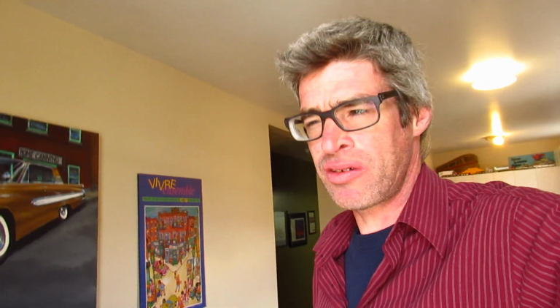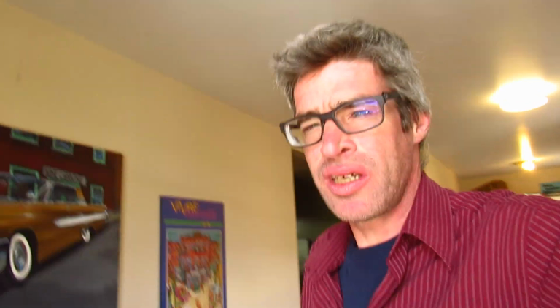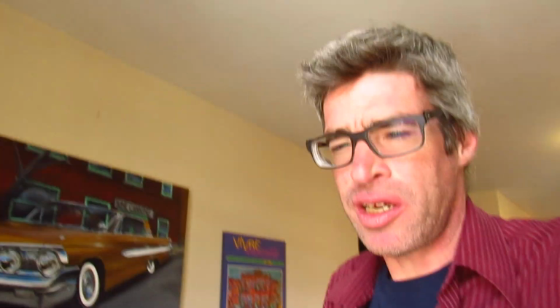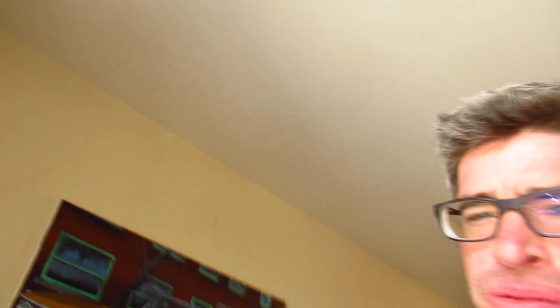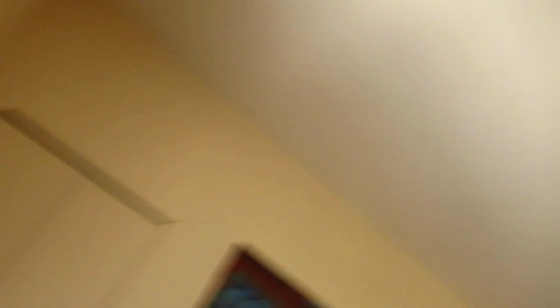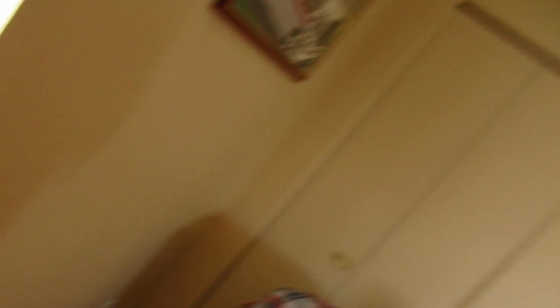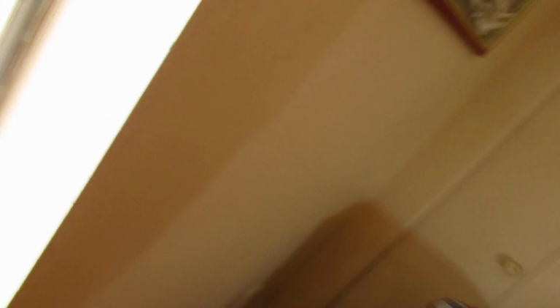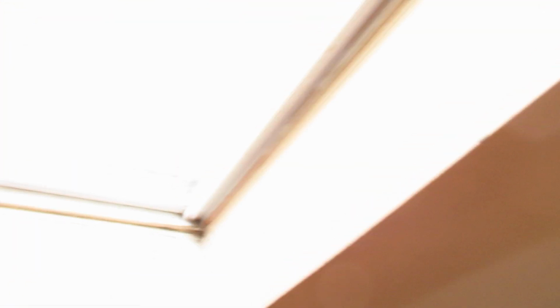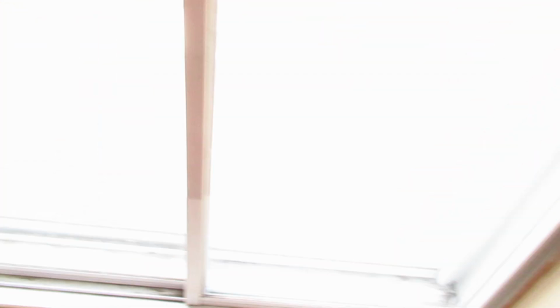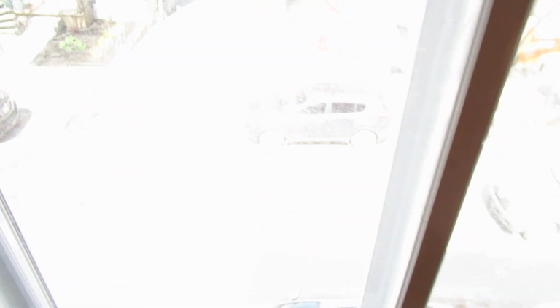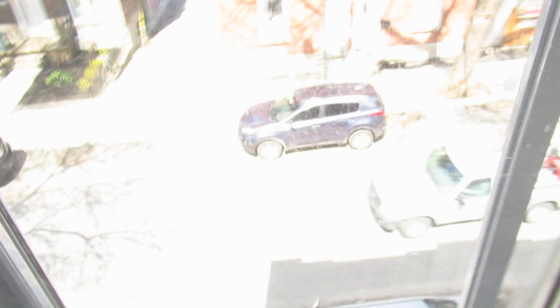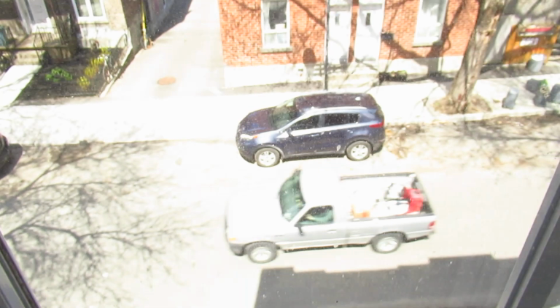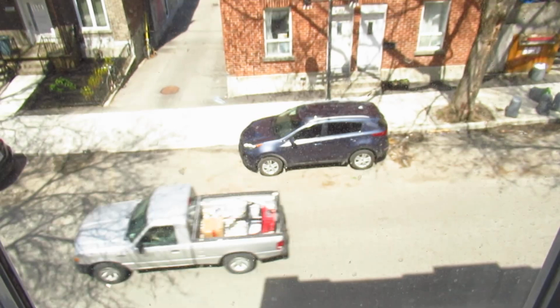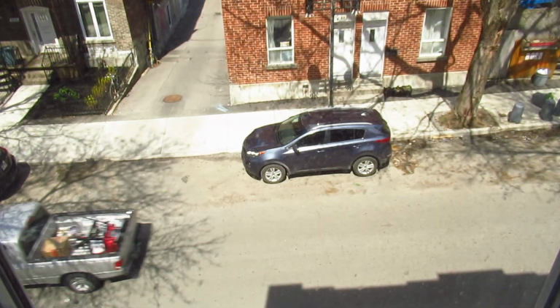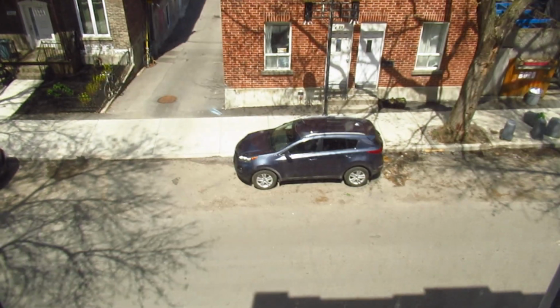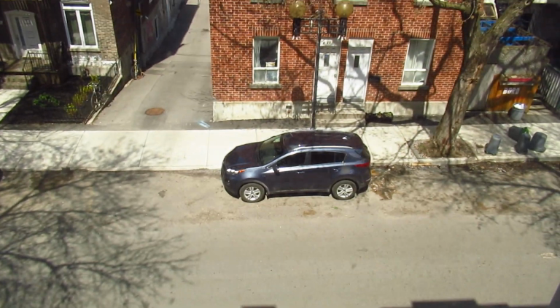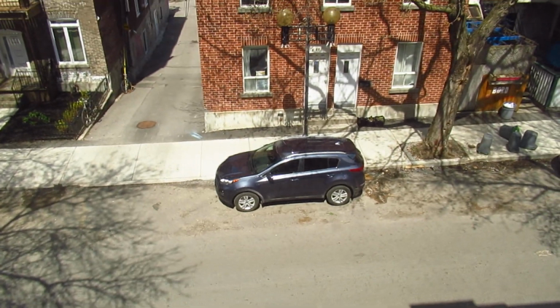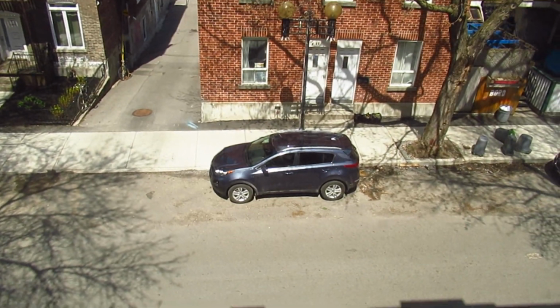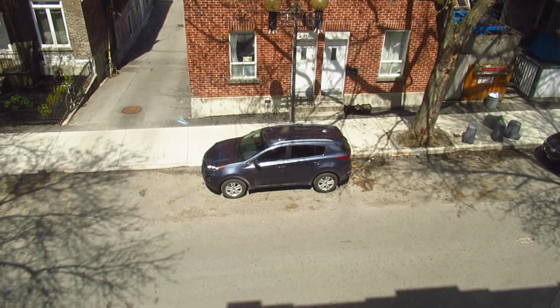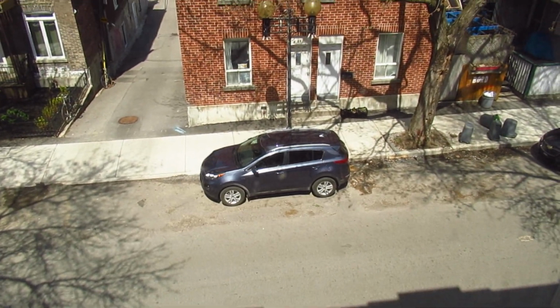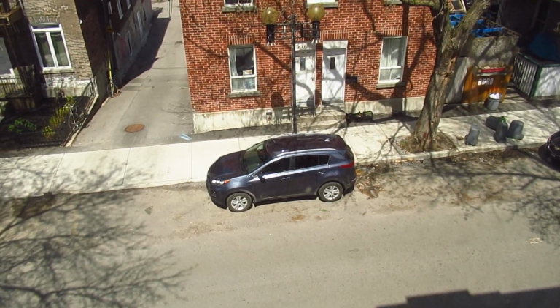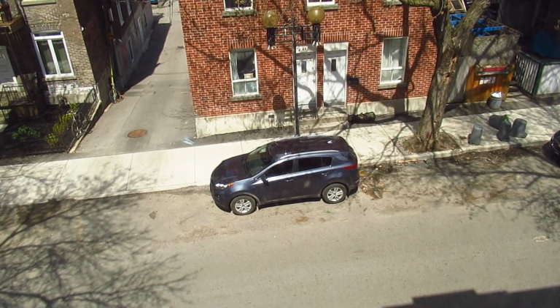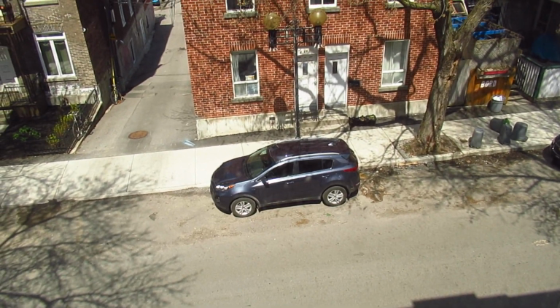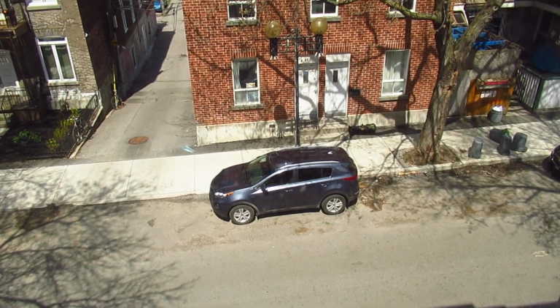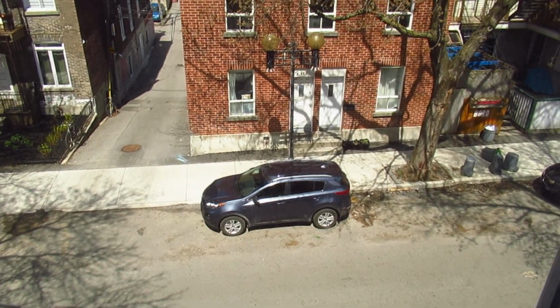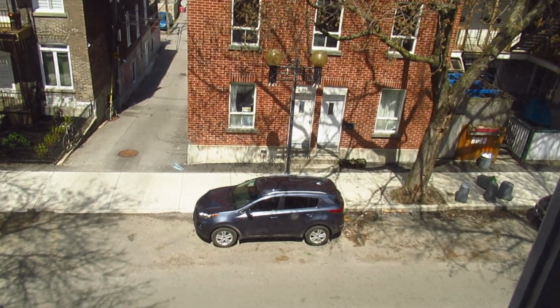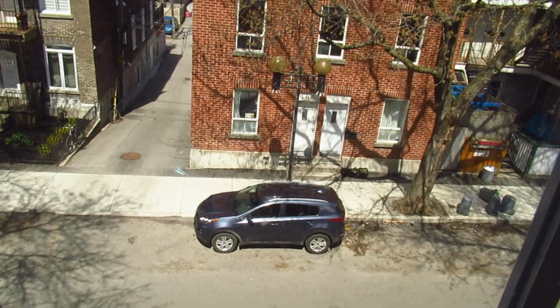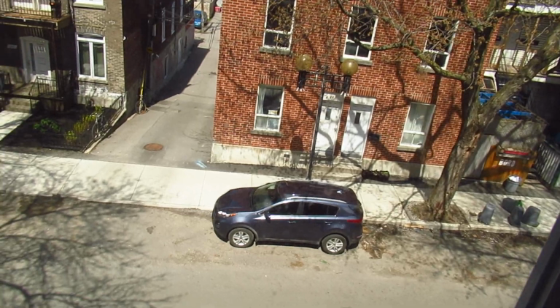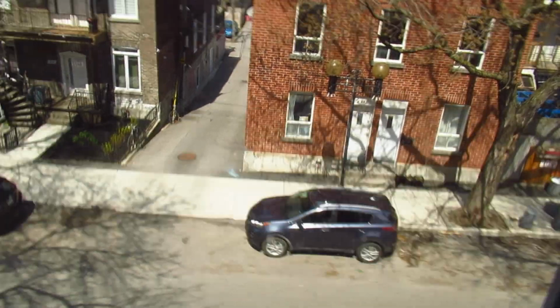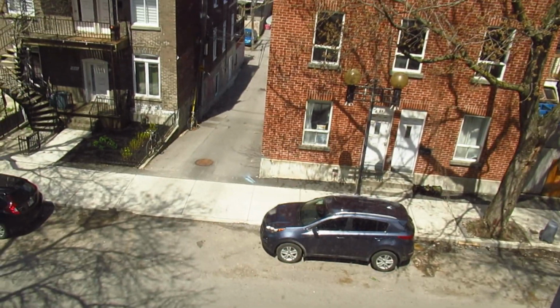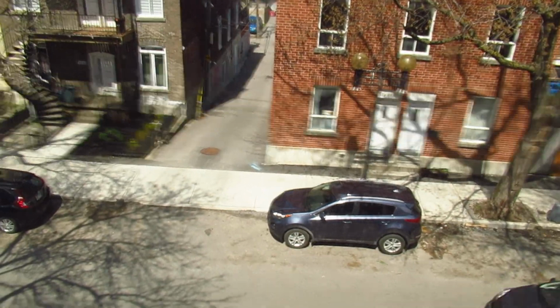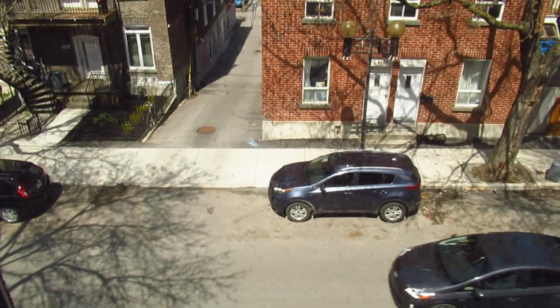By the way, I don't care for that car parked across the street, but damn, that's a beautiful shade of blue though — very nice.